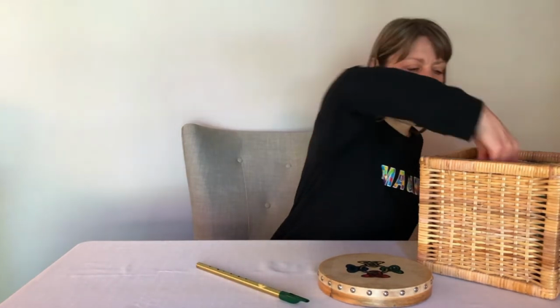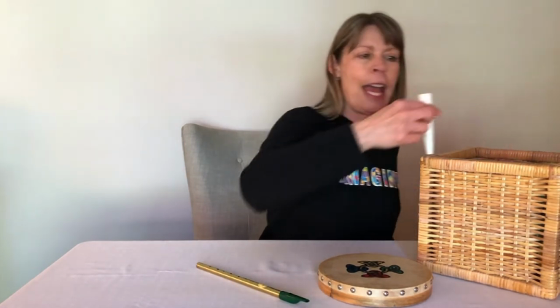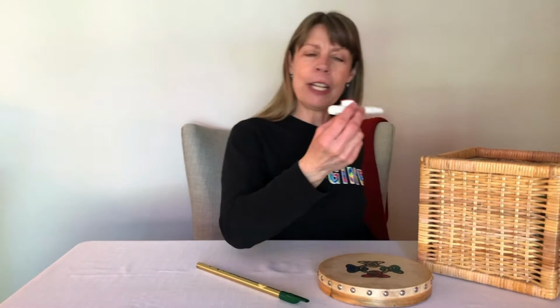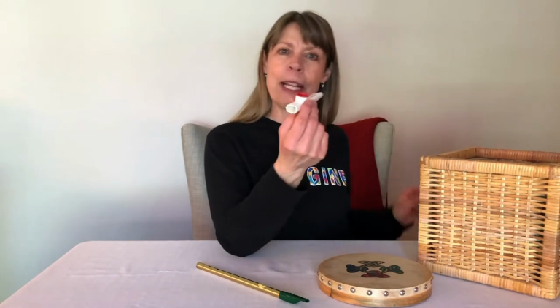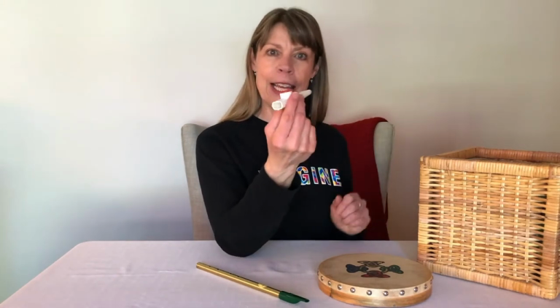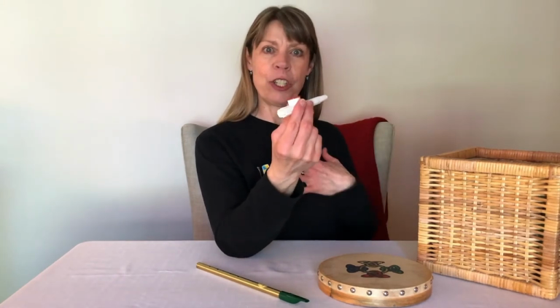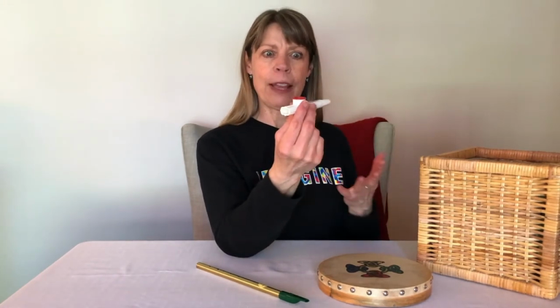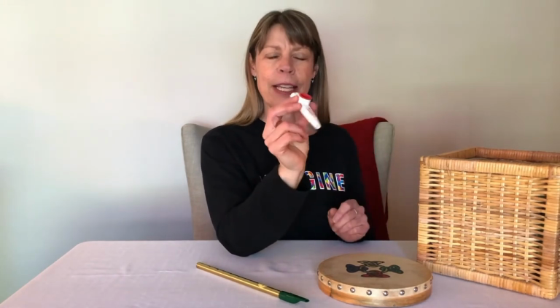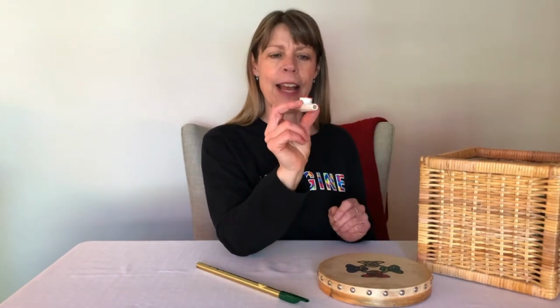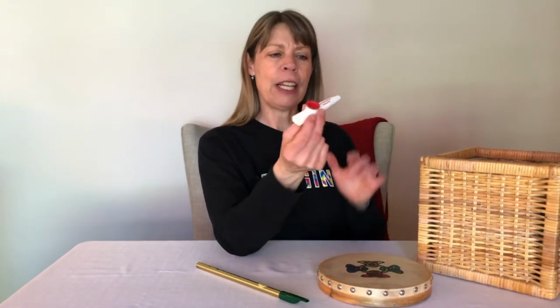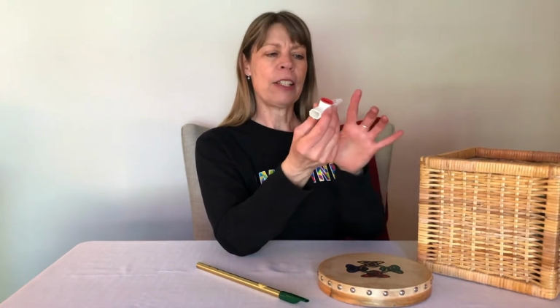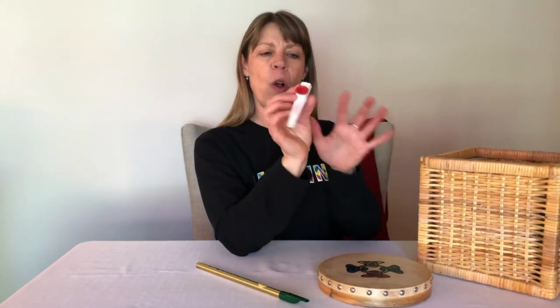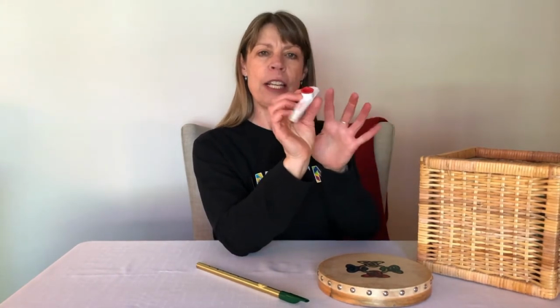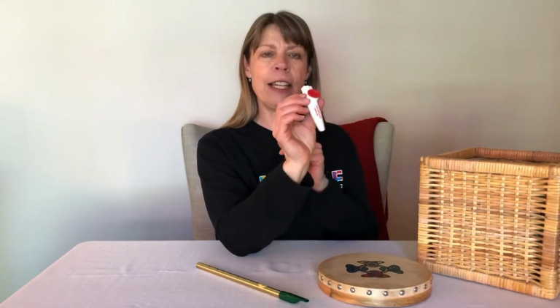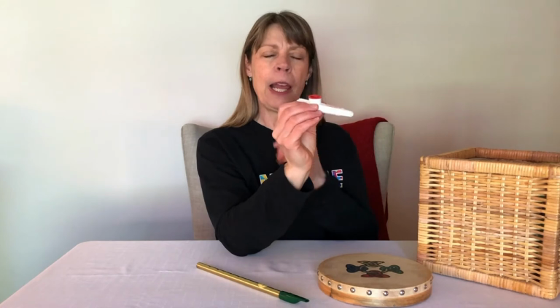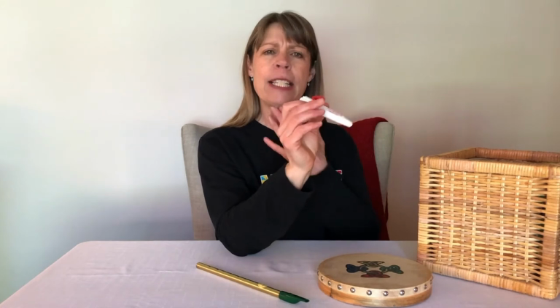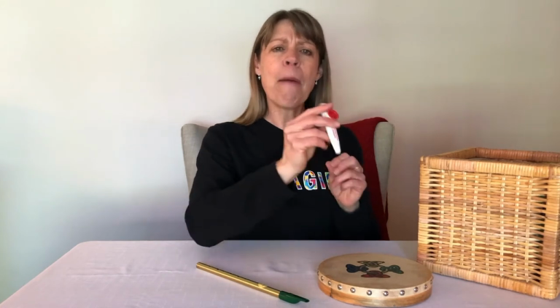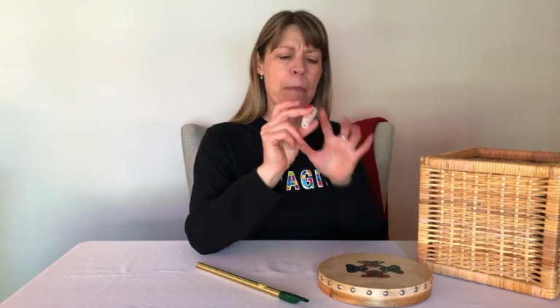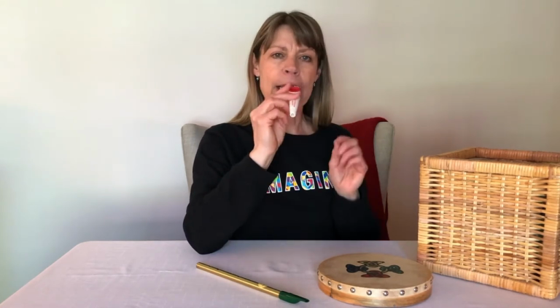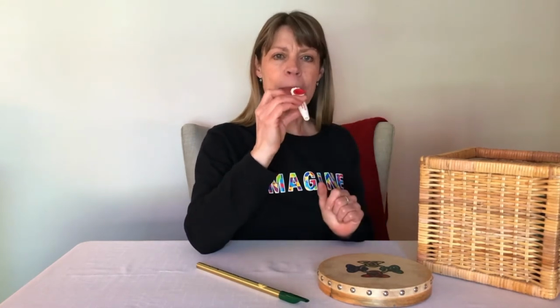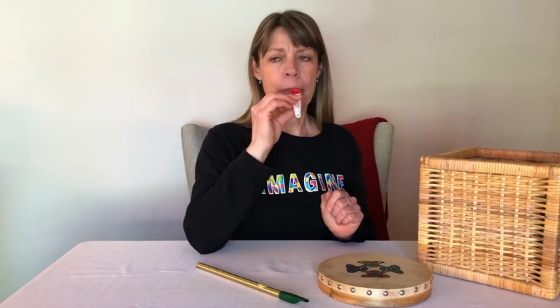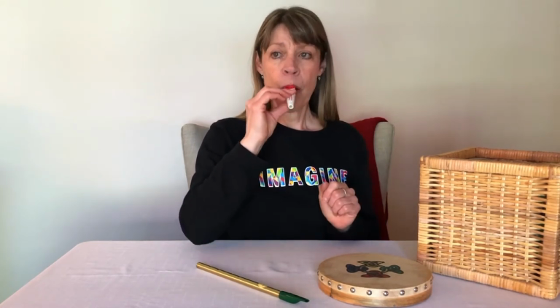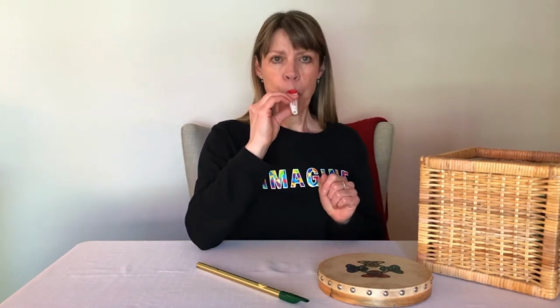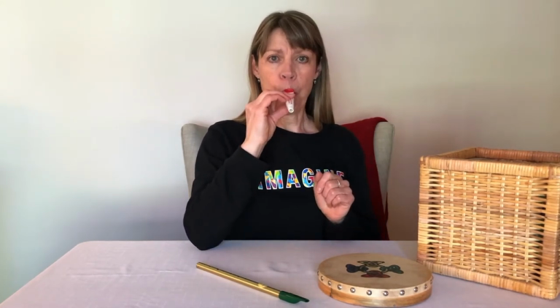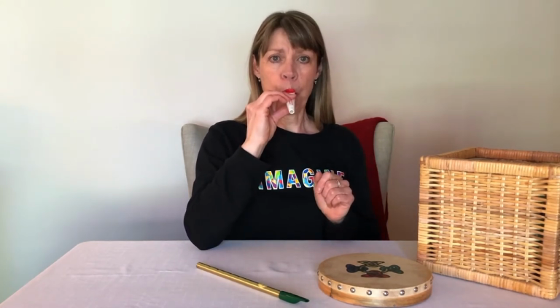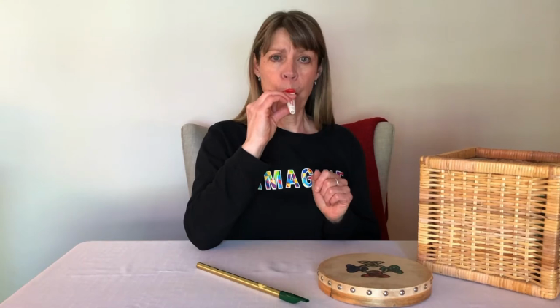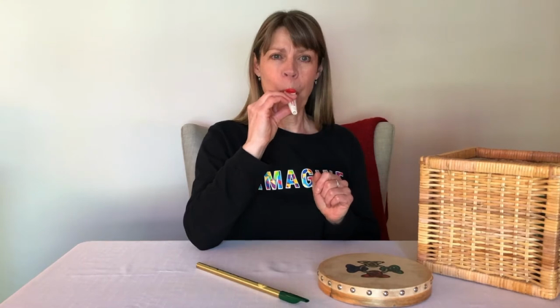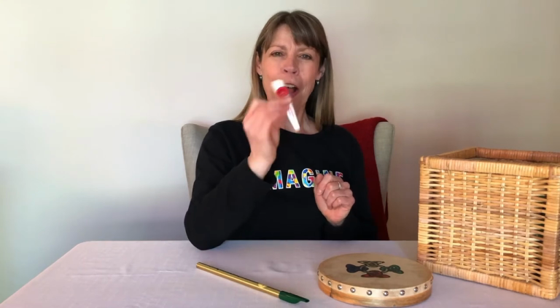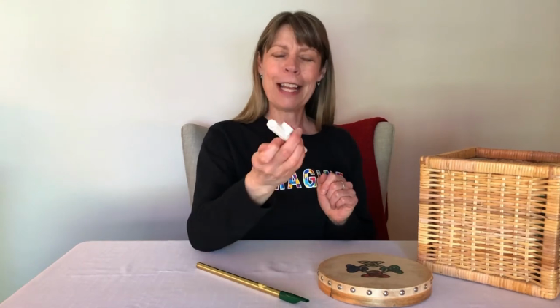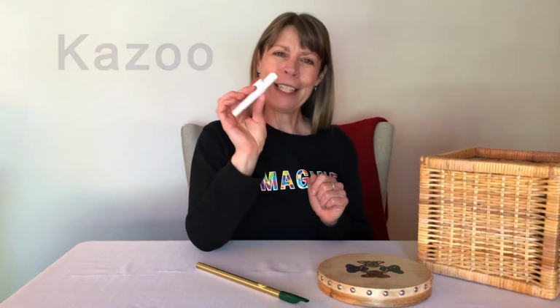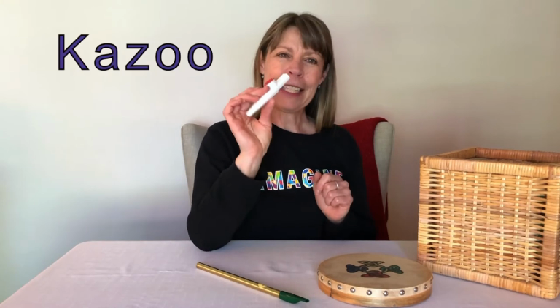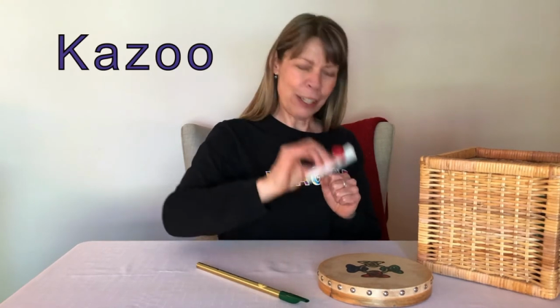Another instrument that I think needs your breath to make the sound. It's got a hole on either end and you need to hum and blow at the same time. That's fun. It's a kazoo.